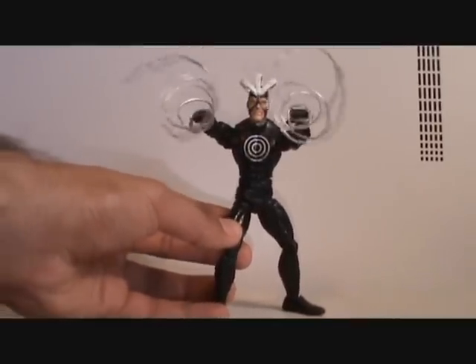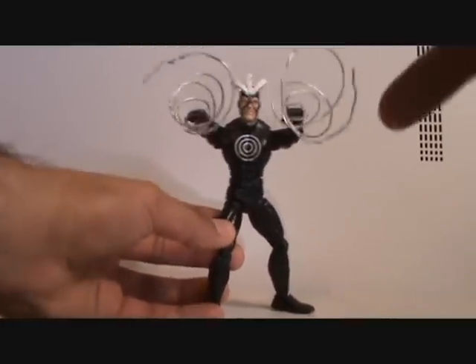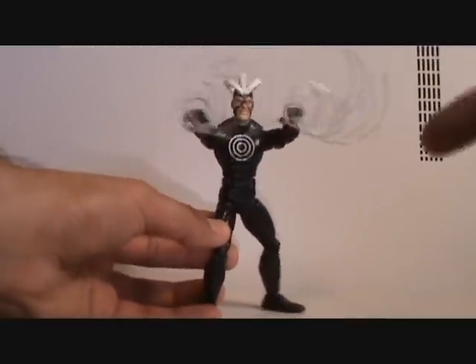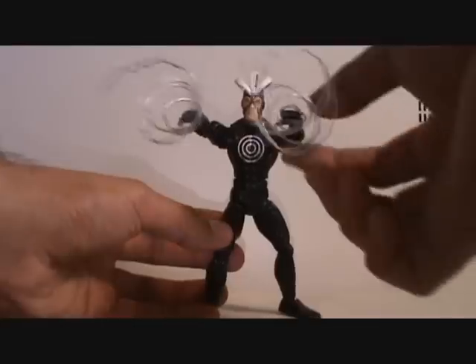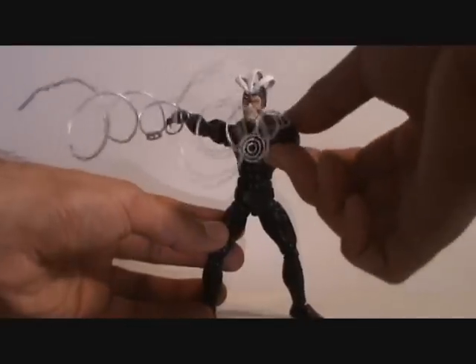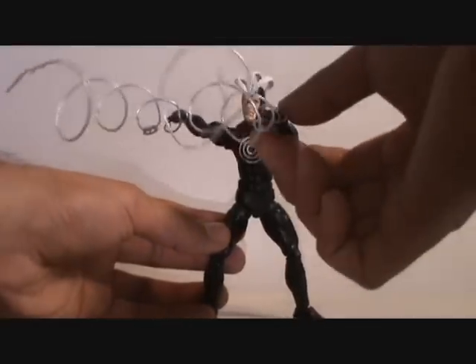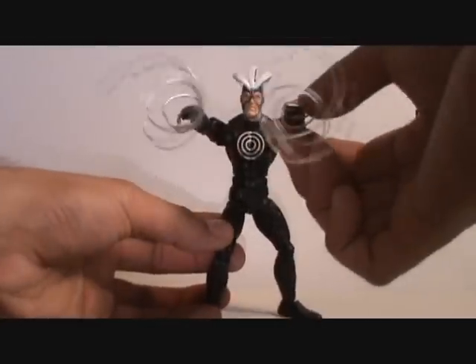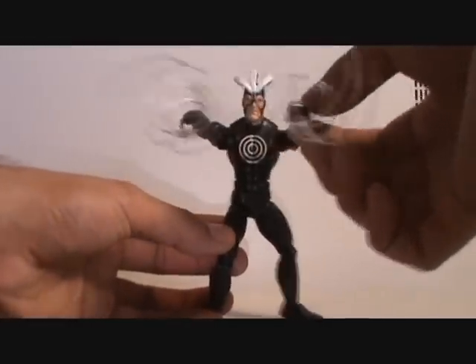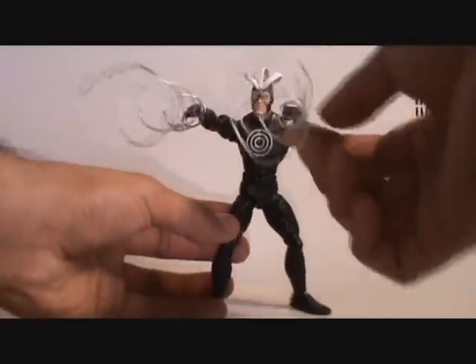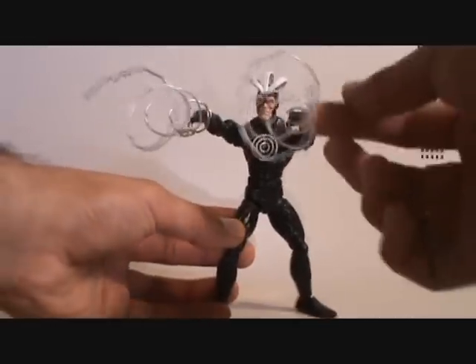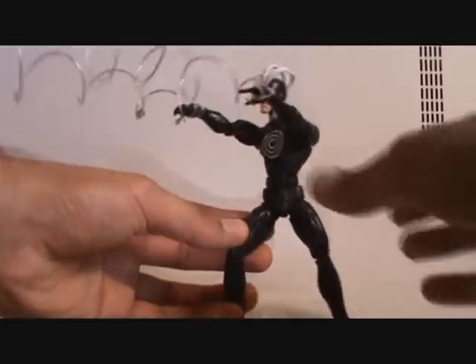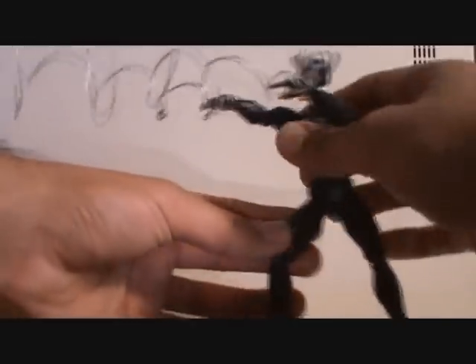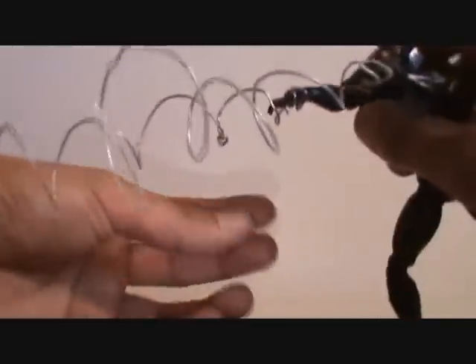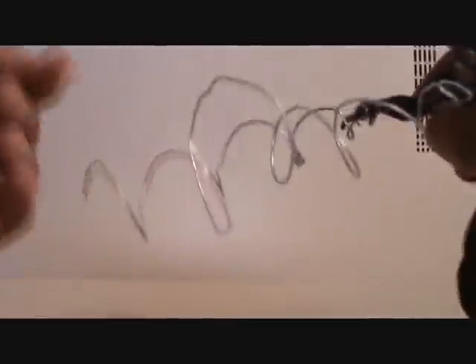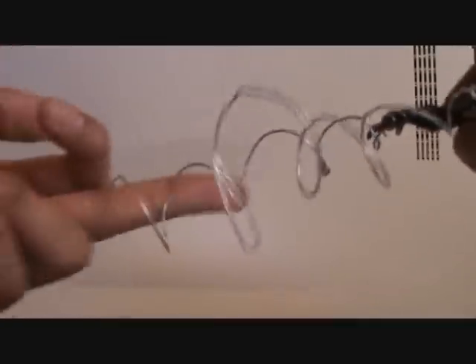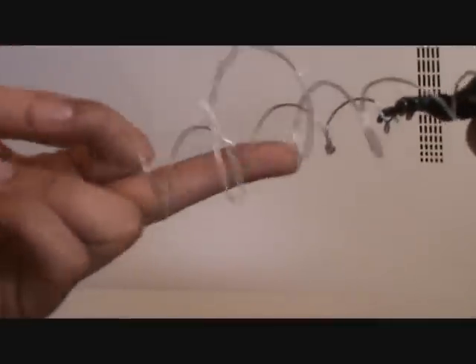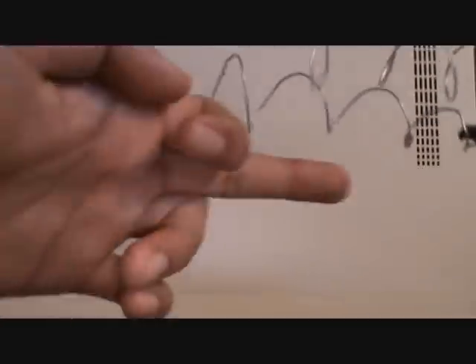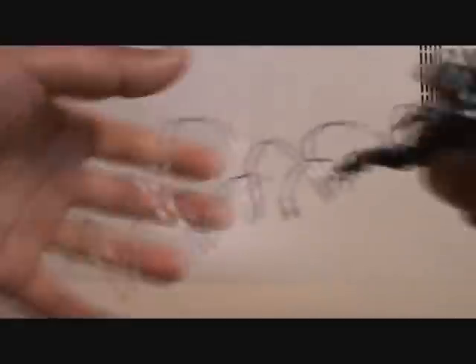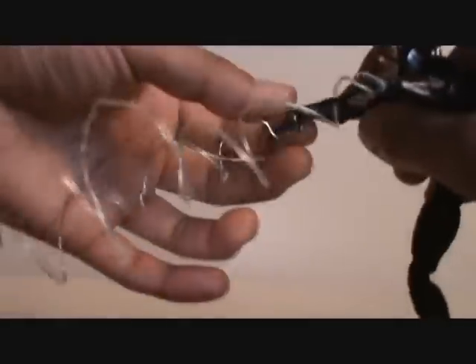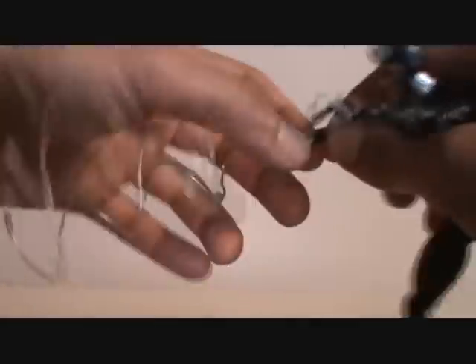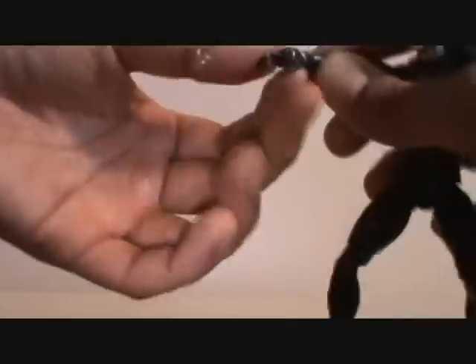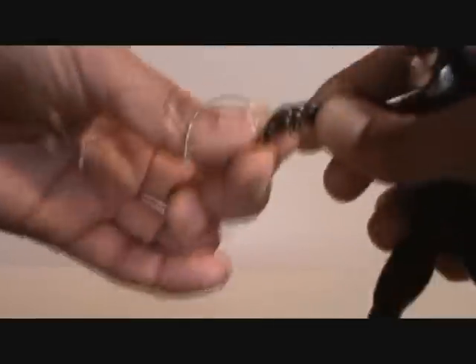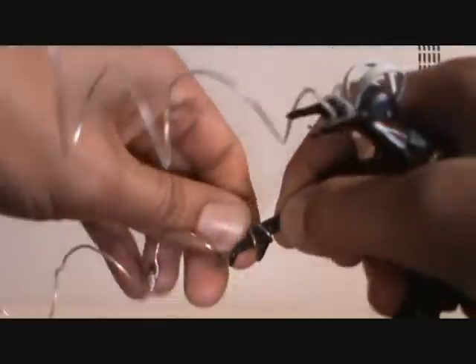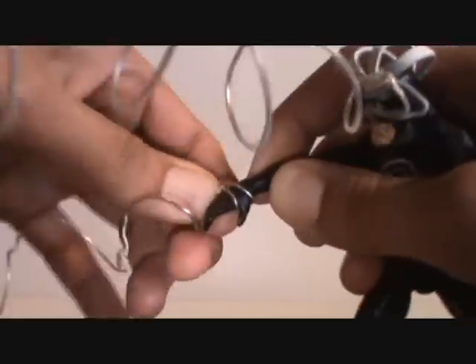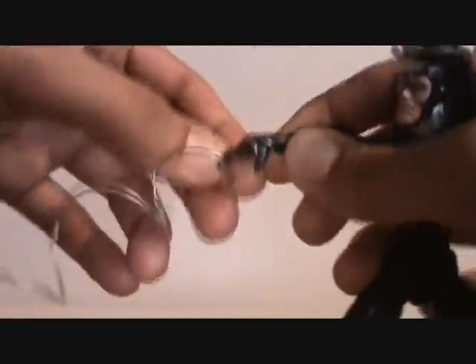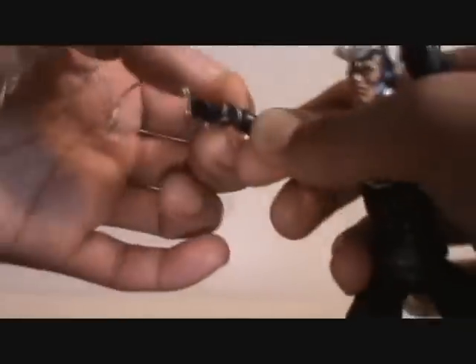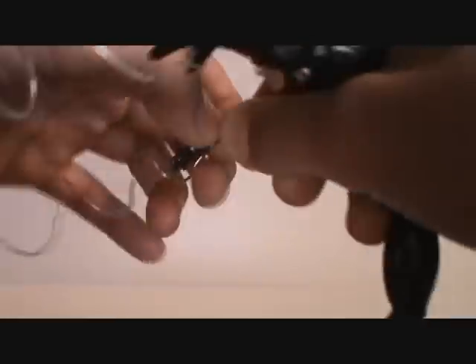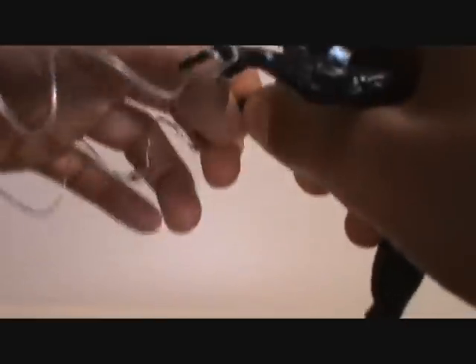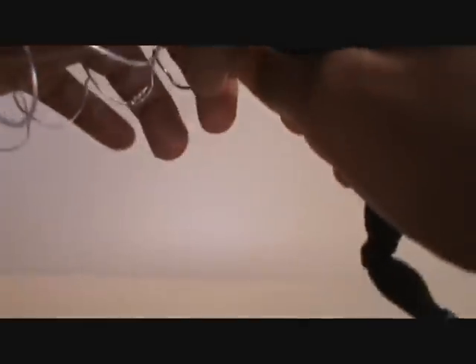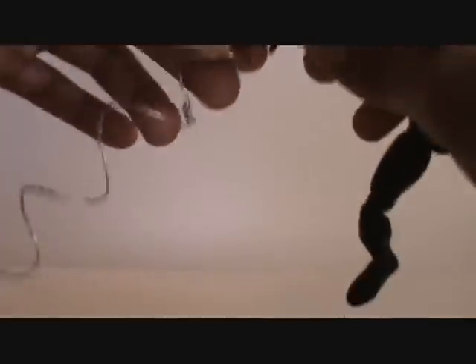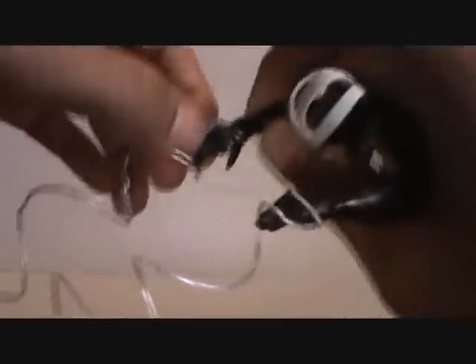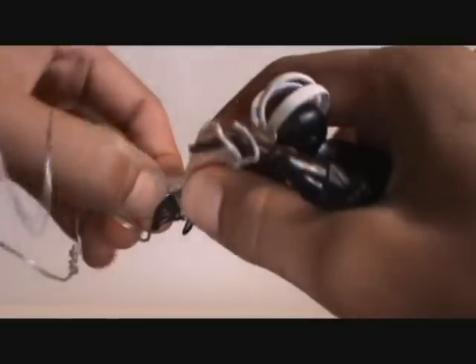Except for his Havoc waves right here, which are just made with twisty ties. I wrap them around my finger and then put them around there. So I could take these off for a minute so I could do the review.